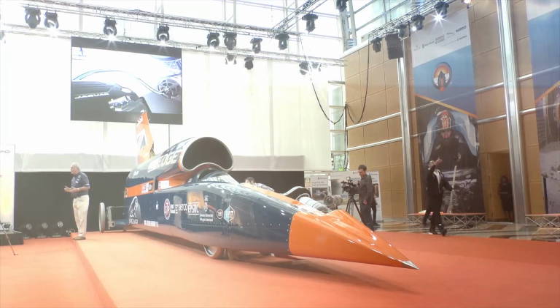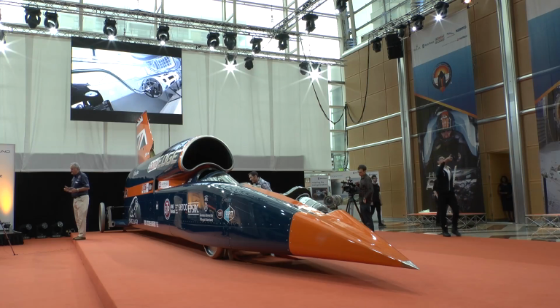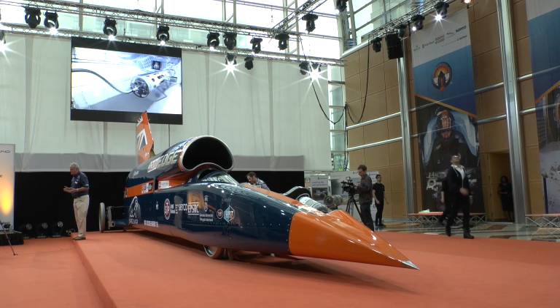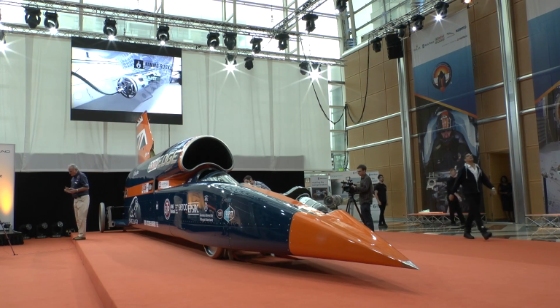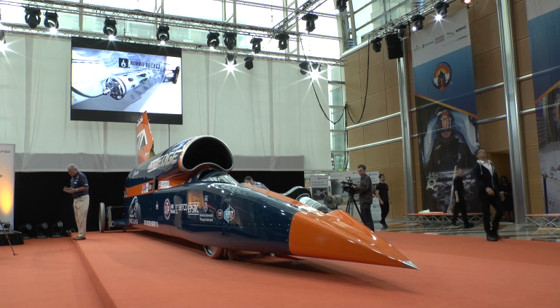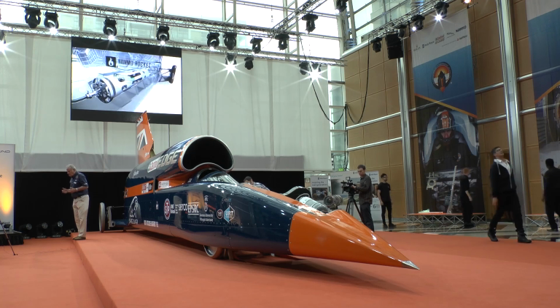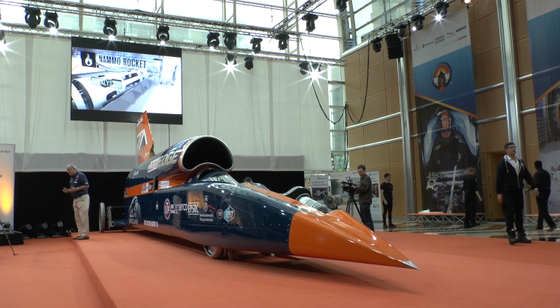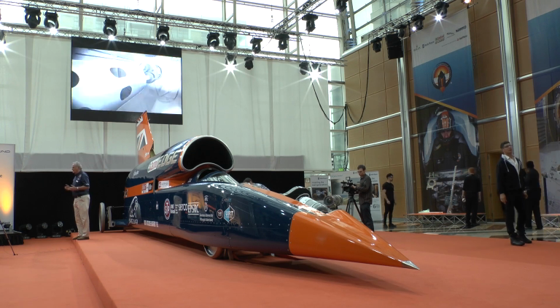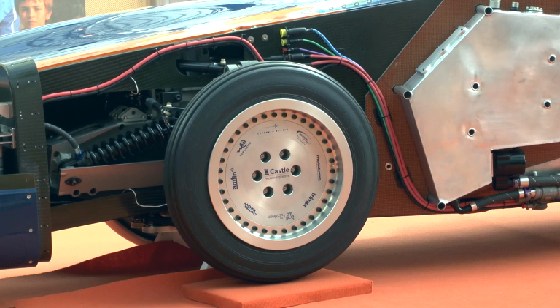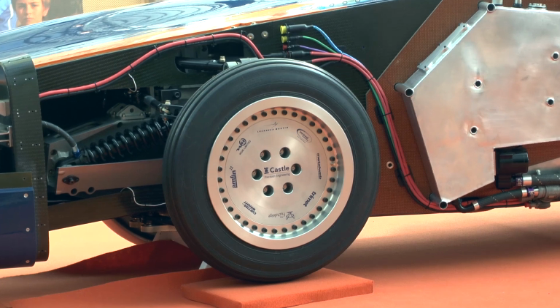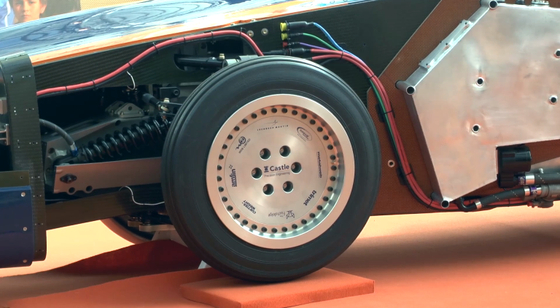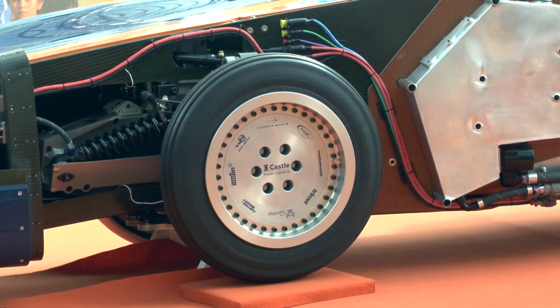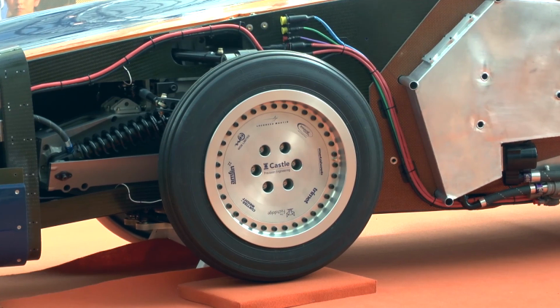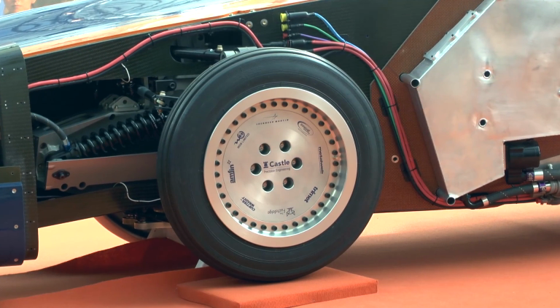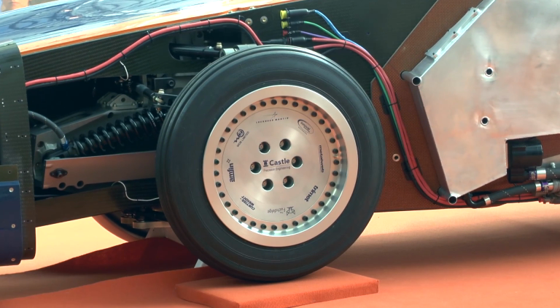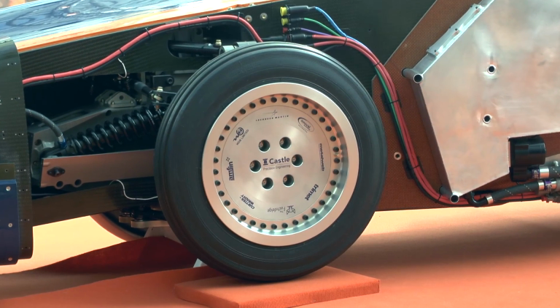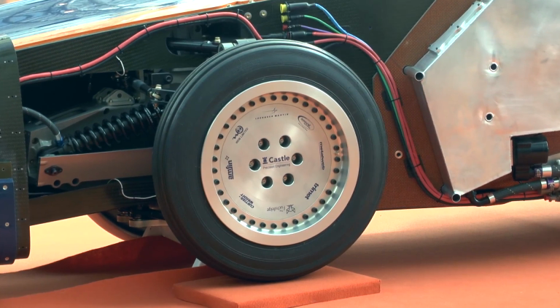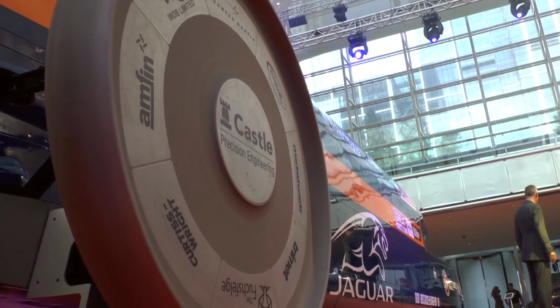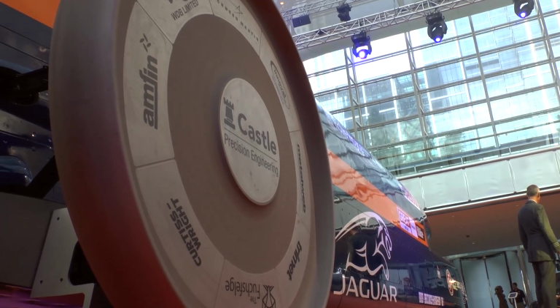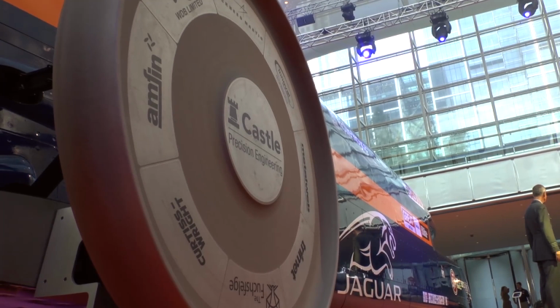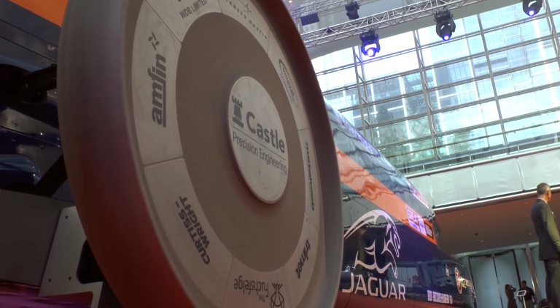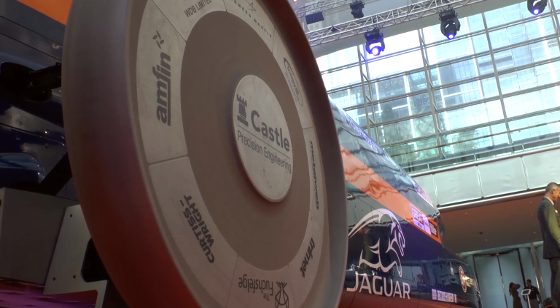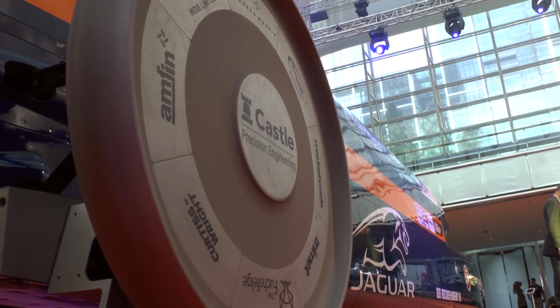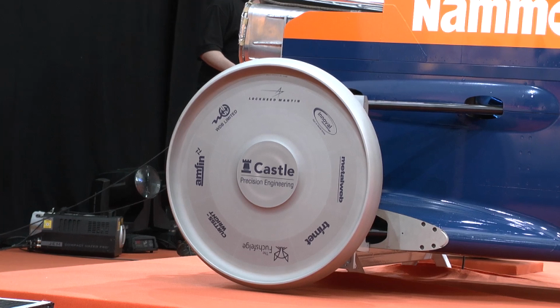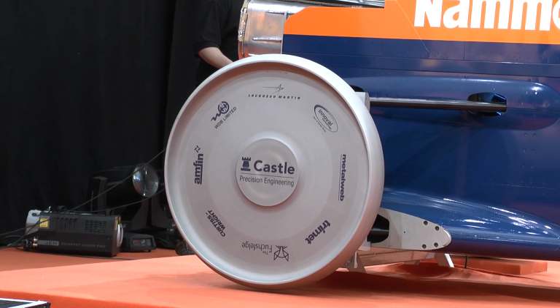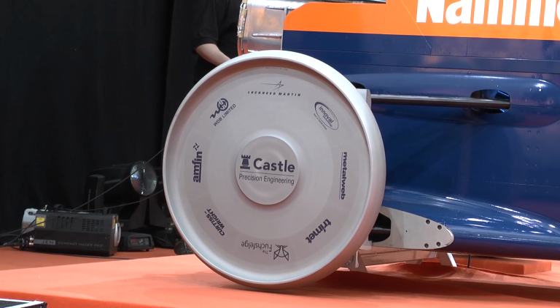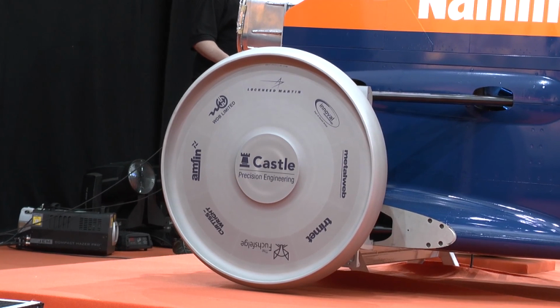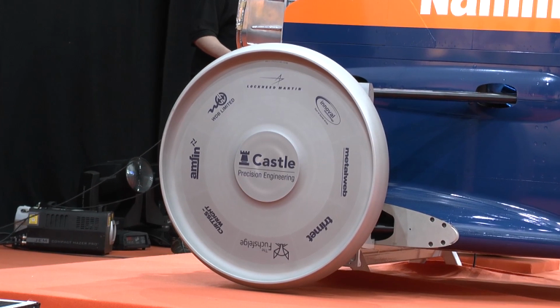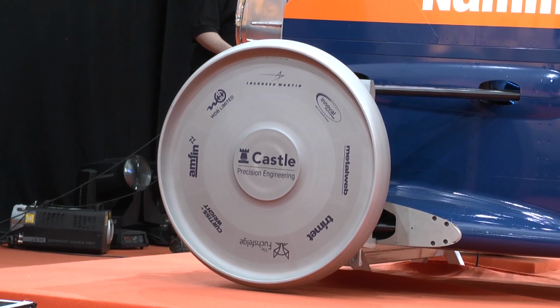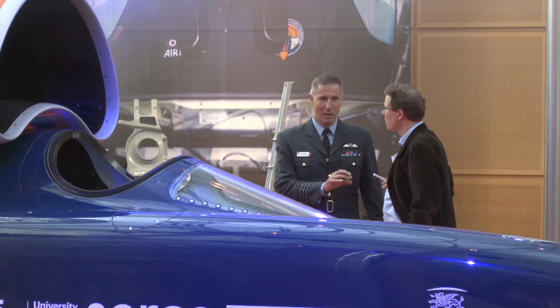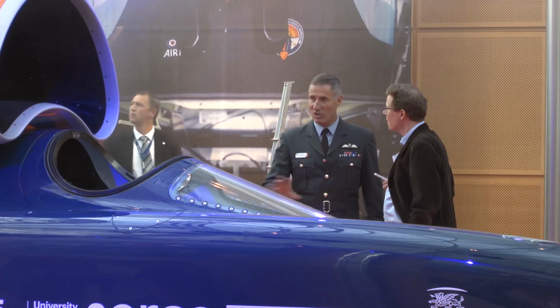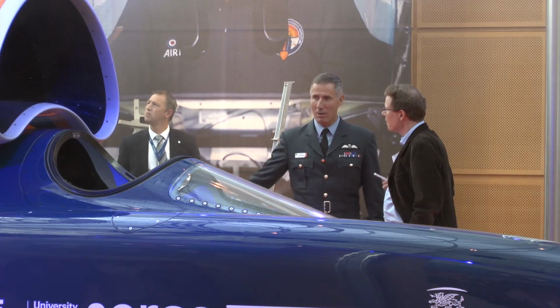Bloodhound SSC, the car that will attempt to reach 1,000 miles per hour, is almost complete. It was recently unveiled to the world's media at Canary Wharf in London, and for the first time engineers were able to show us around this groundbreaking vehicle.